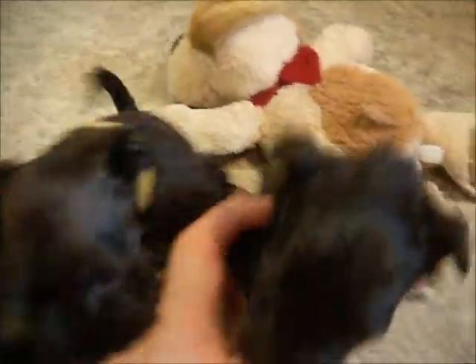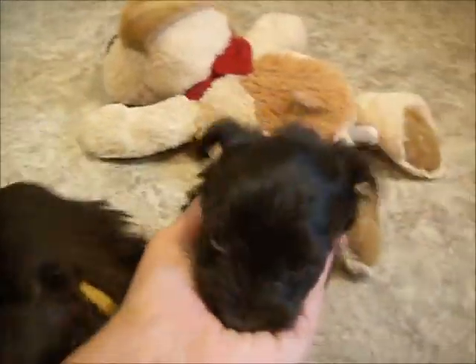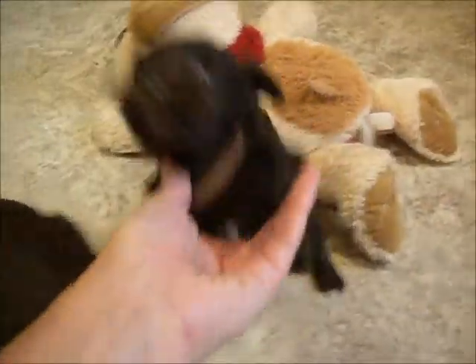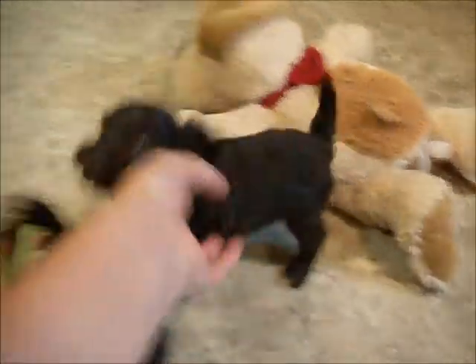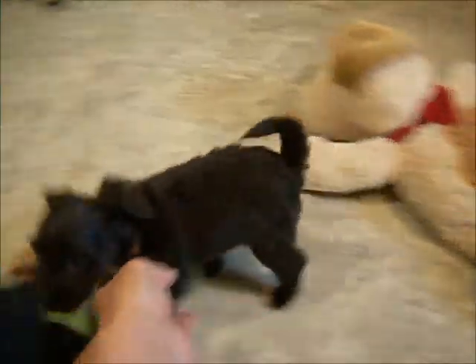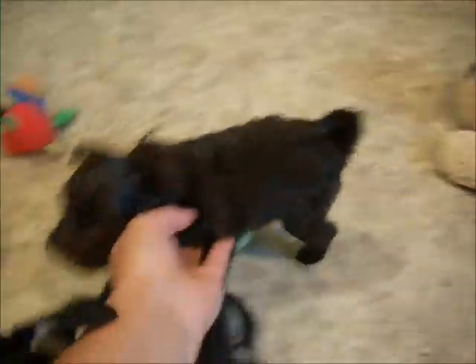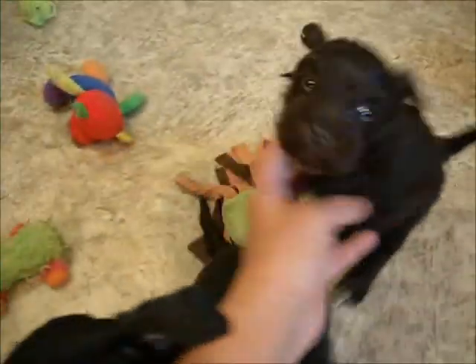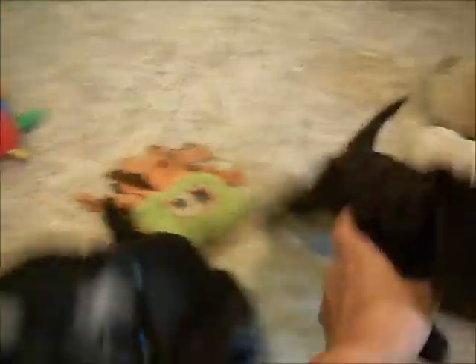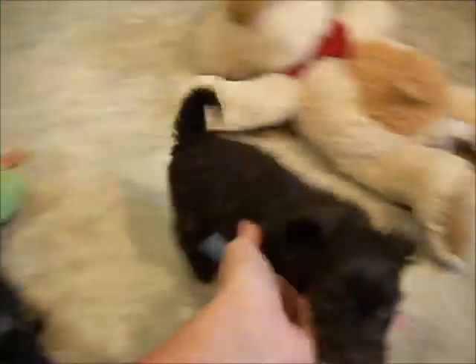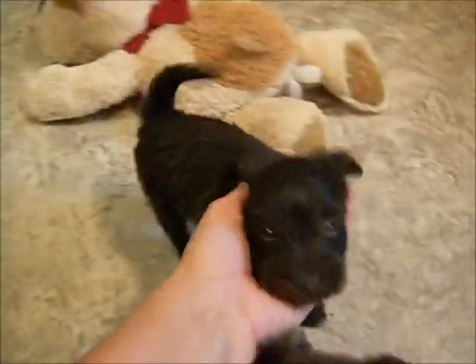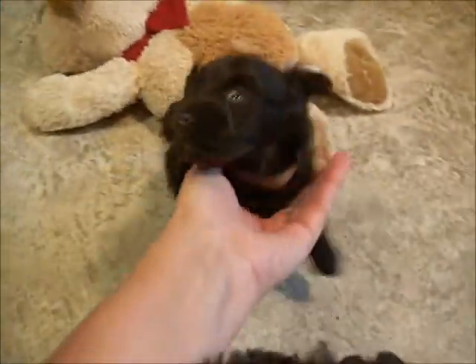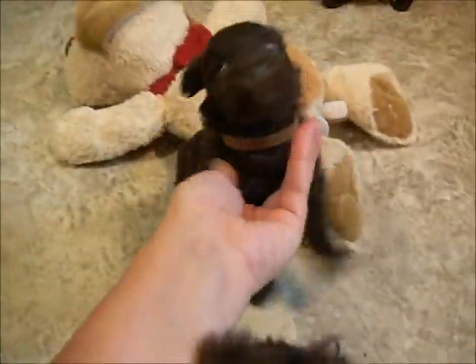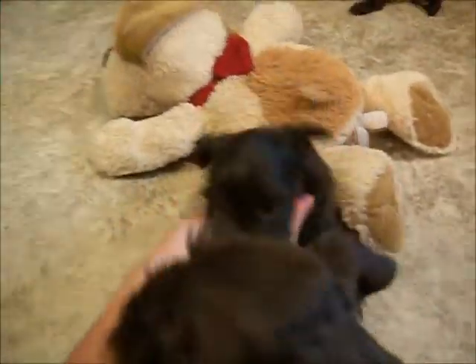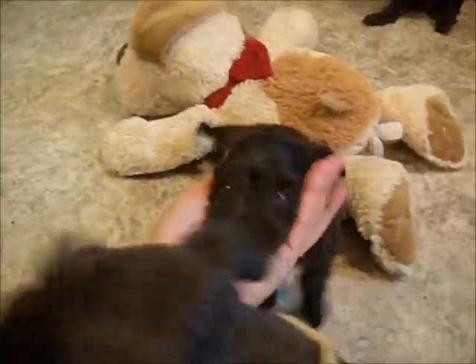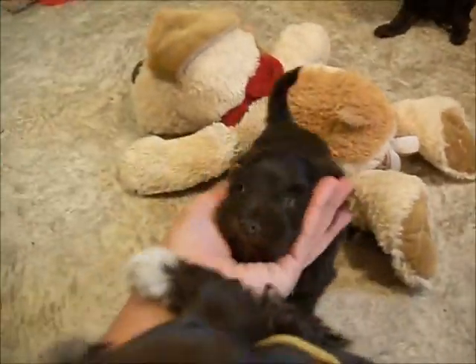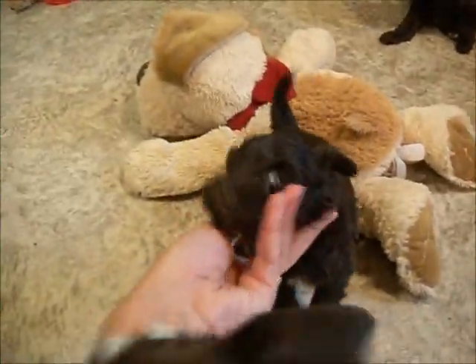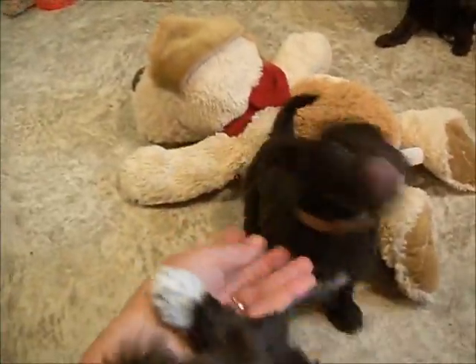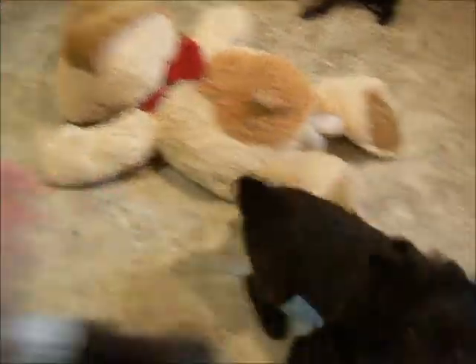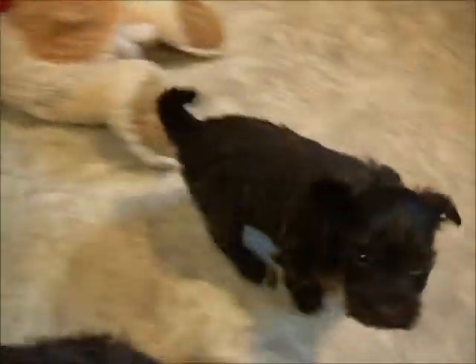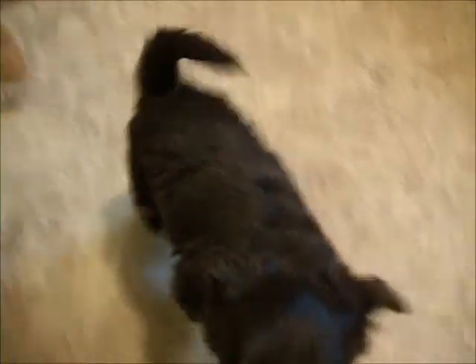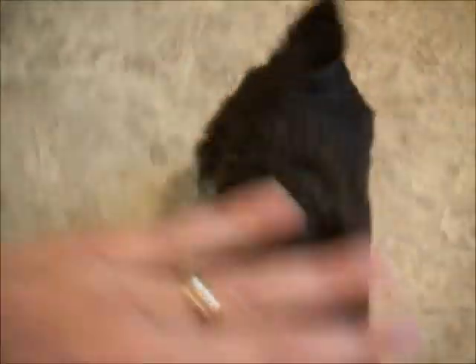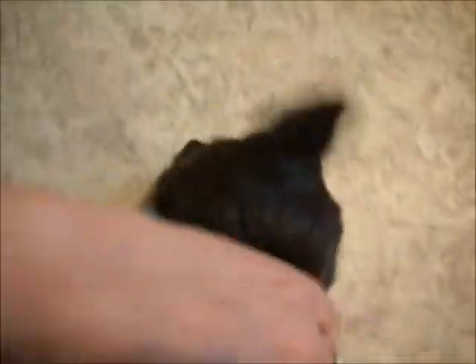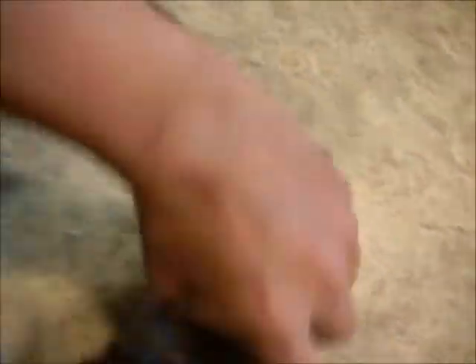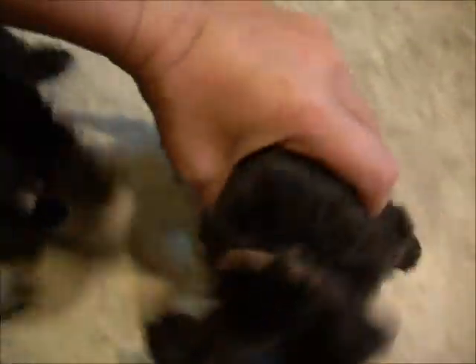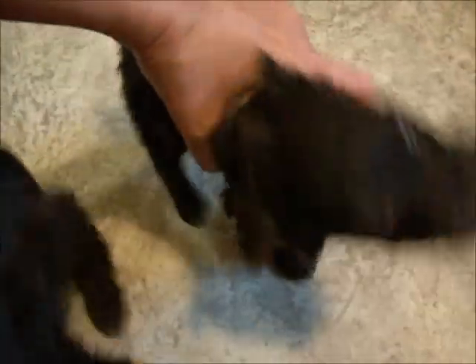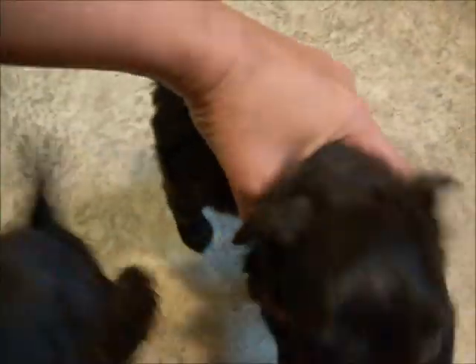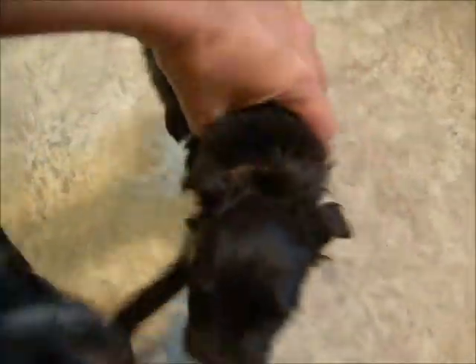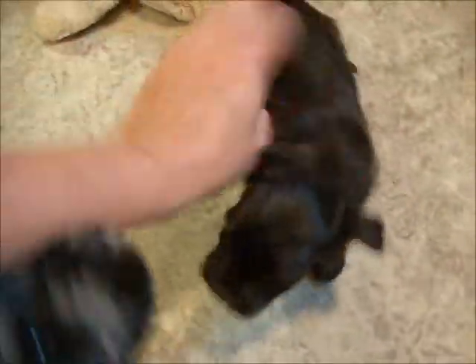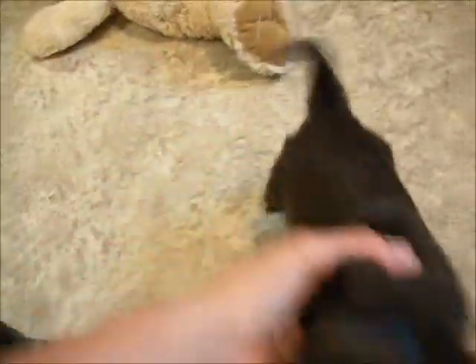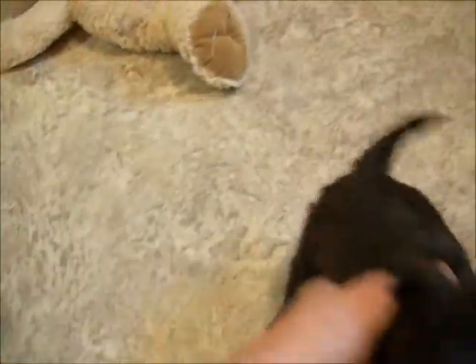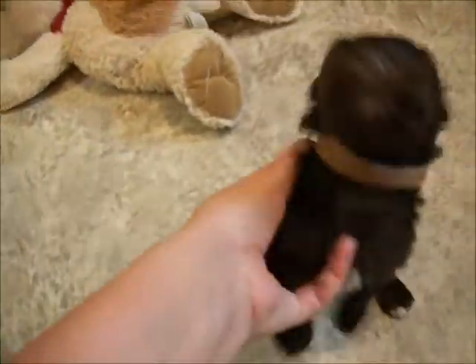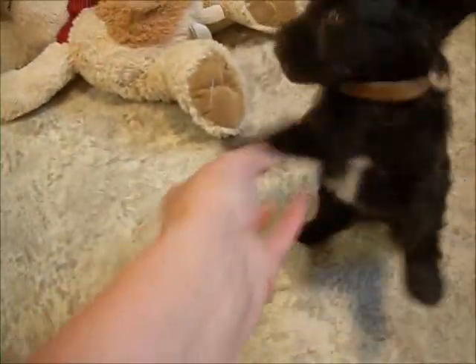Now this is Mishka. This is the tiny little chocolate girl from Mara's Litter. She's doing real good. Happy girl.